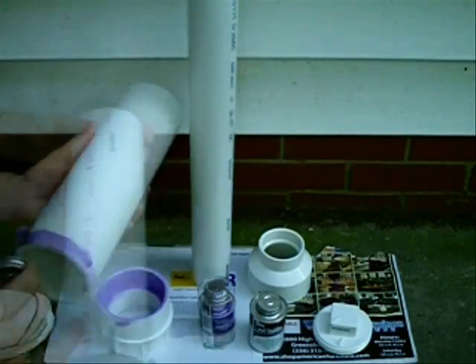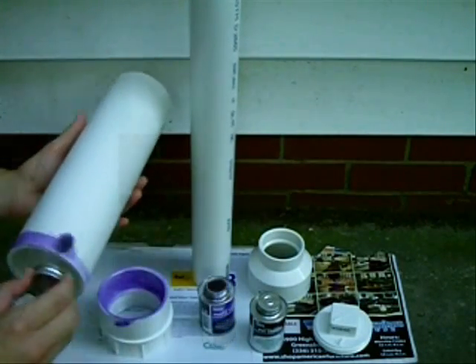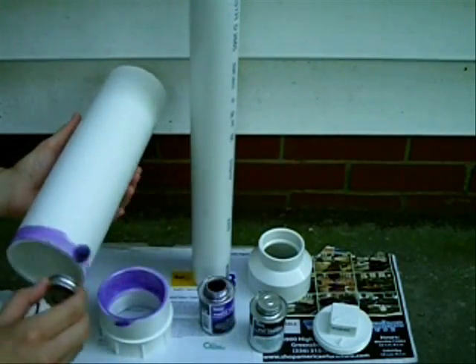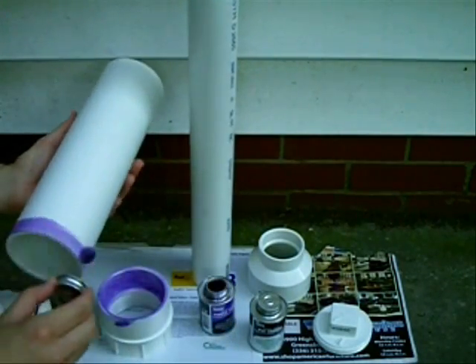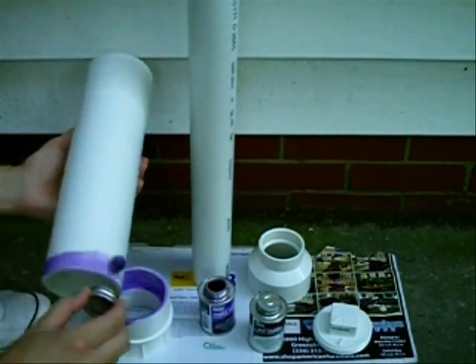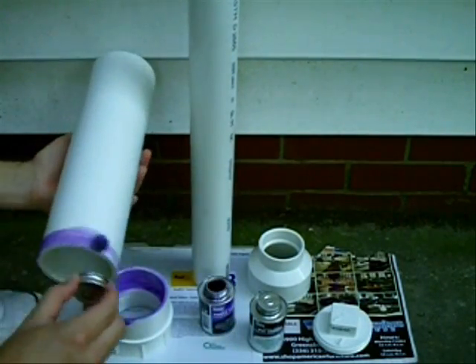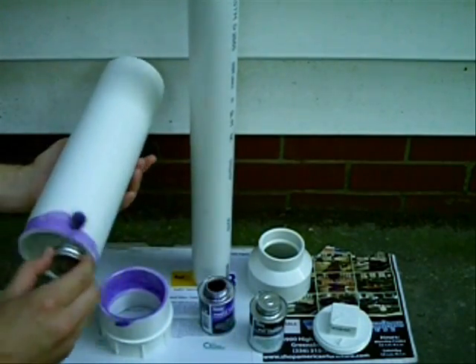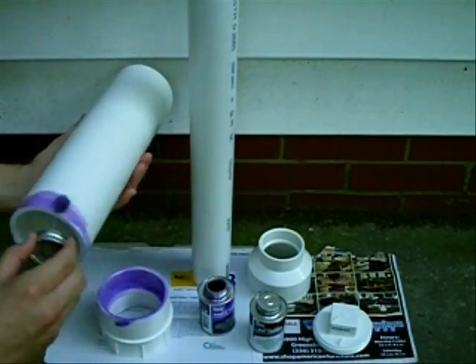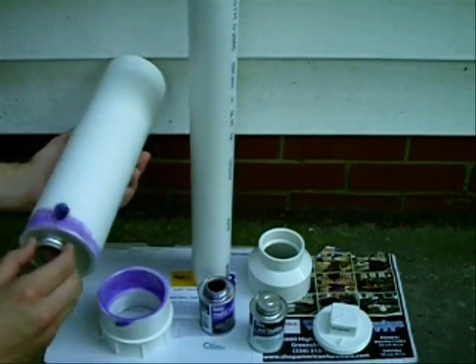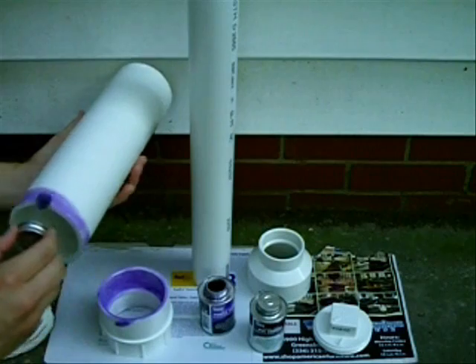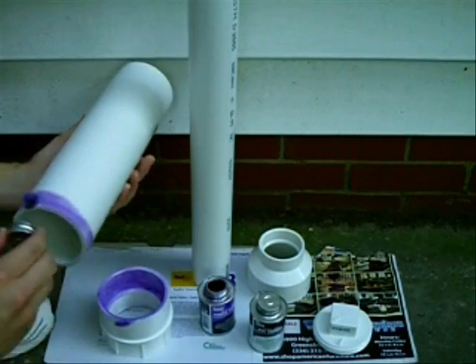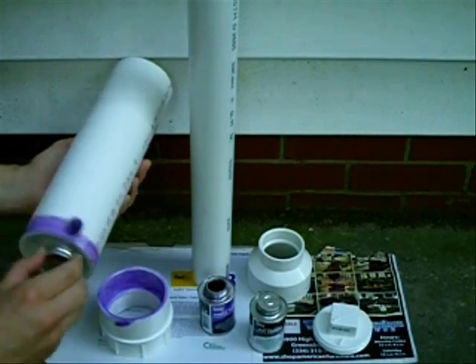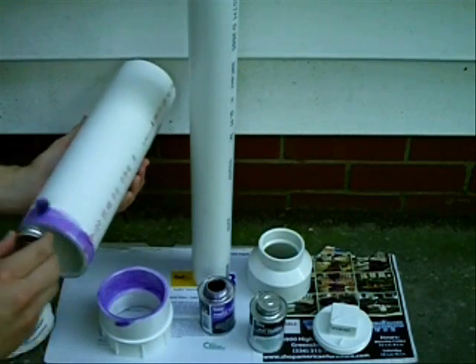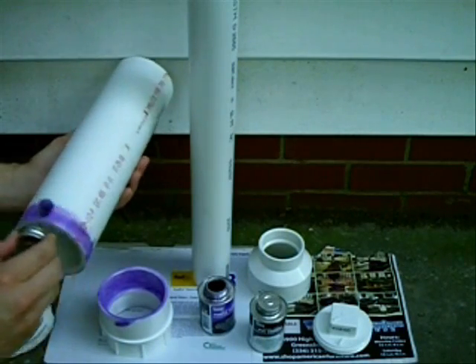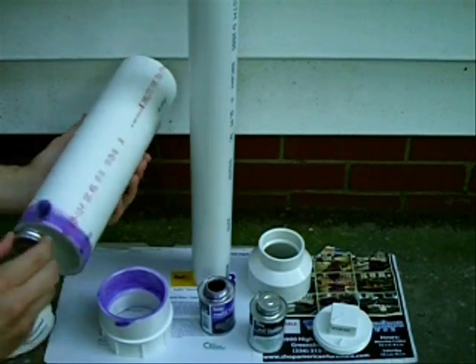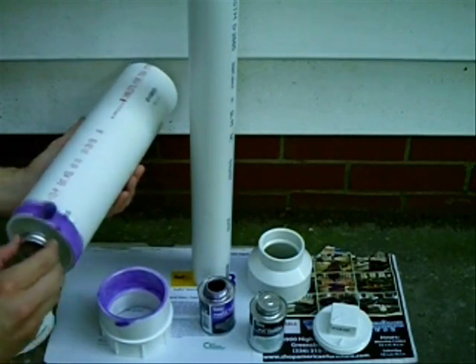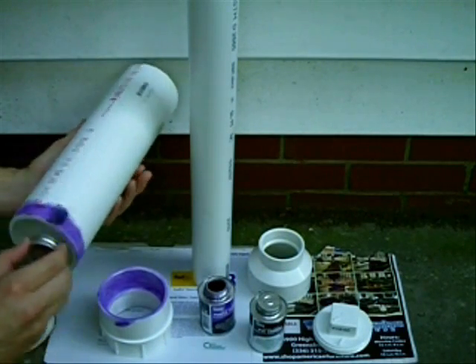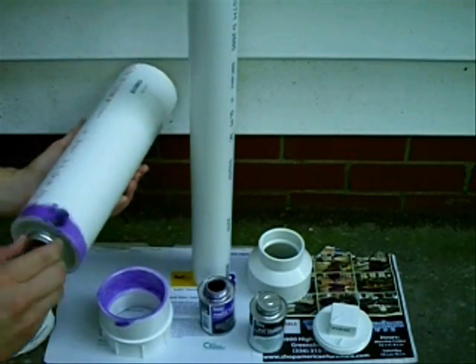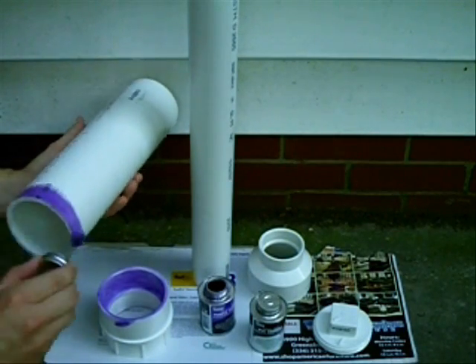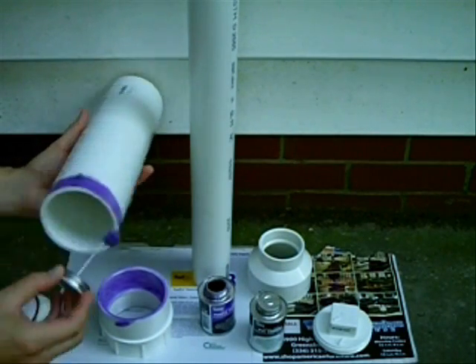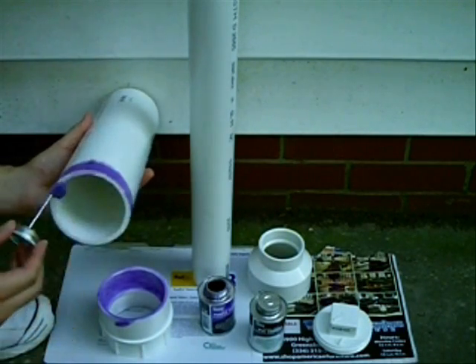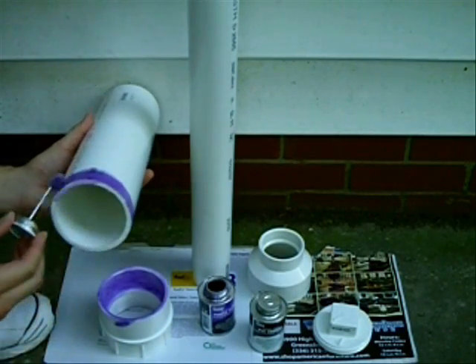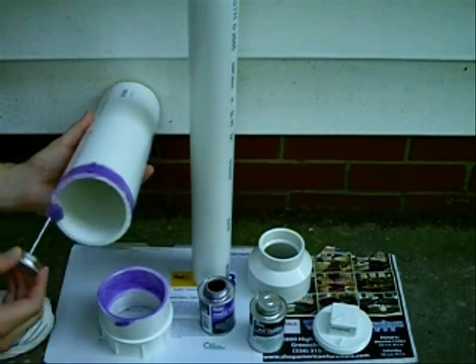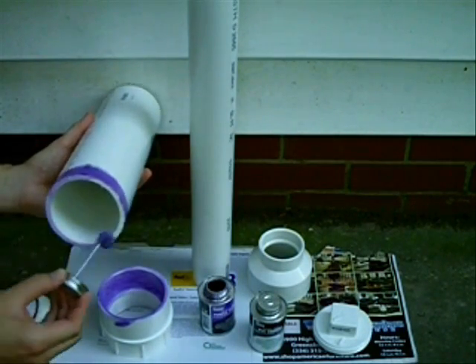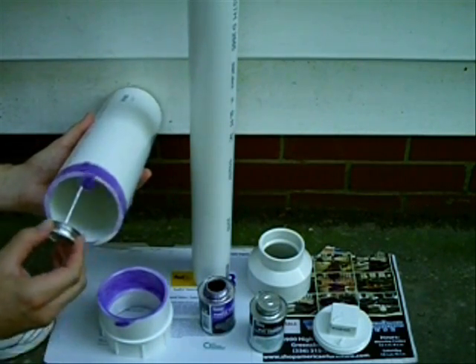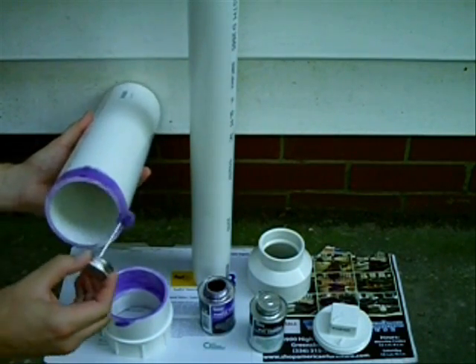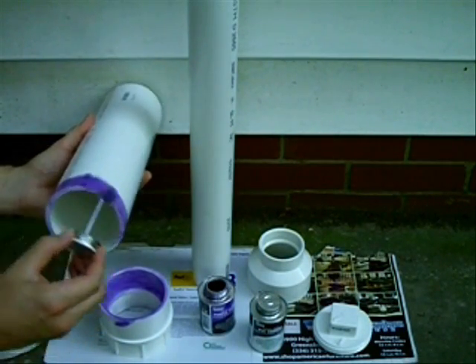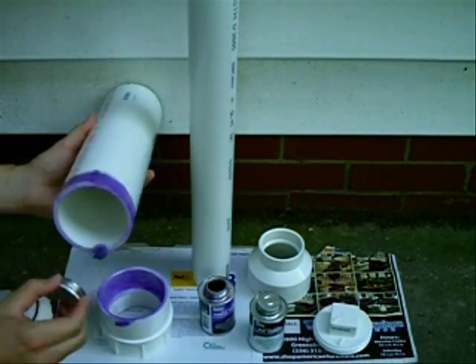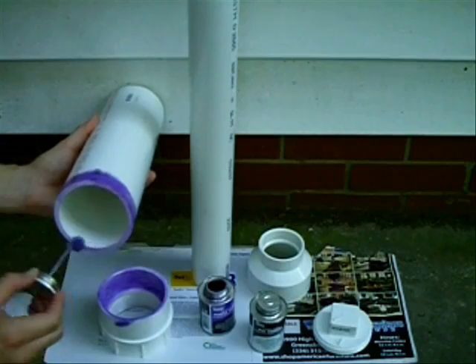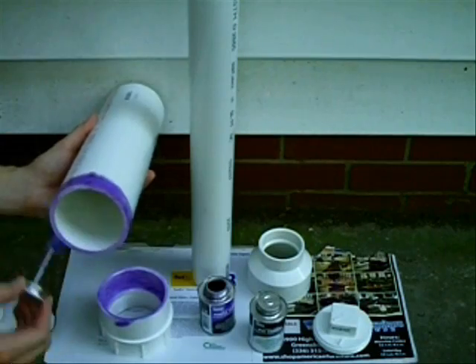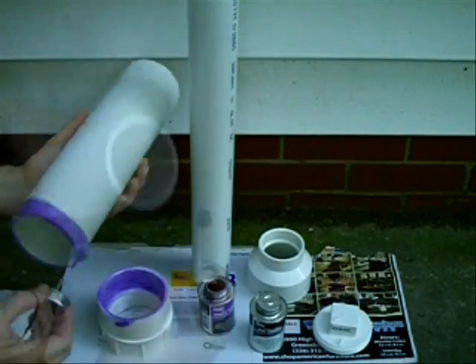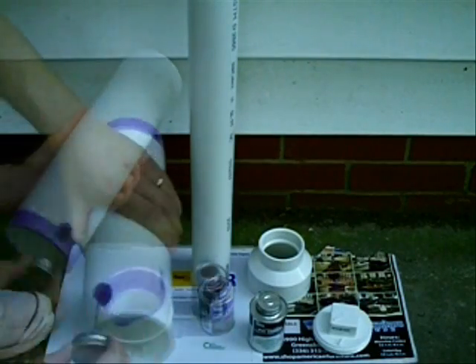Now take the combustion chamber, apply a liberal amount around its sealing surface at both ends. Be sure to coat the edges as well.